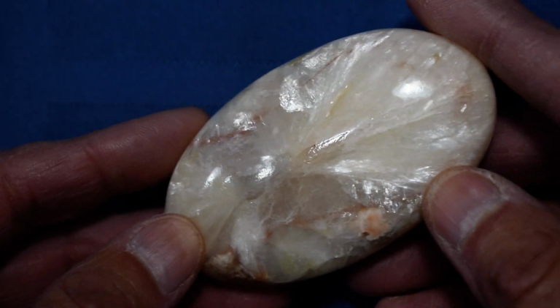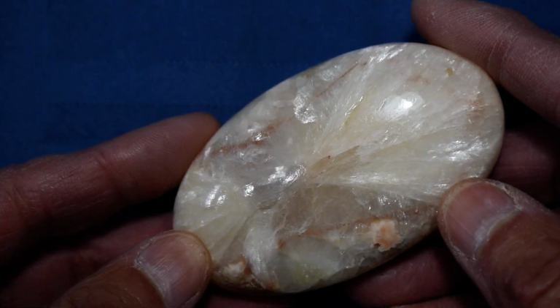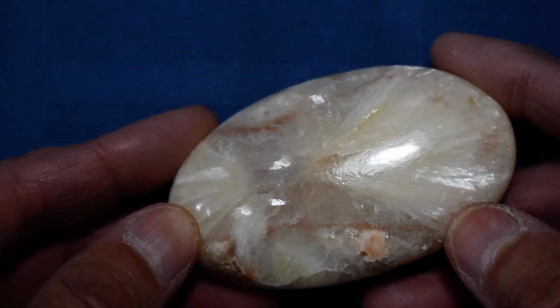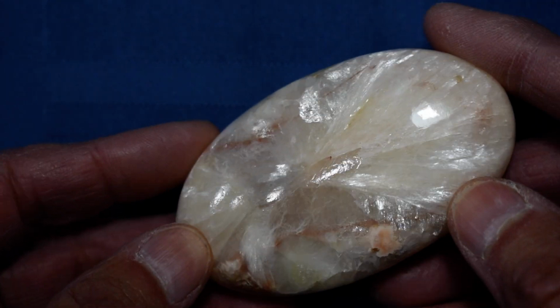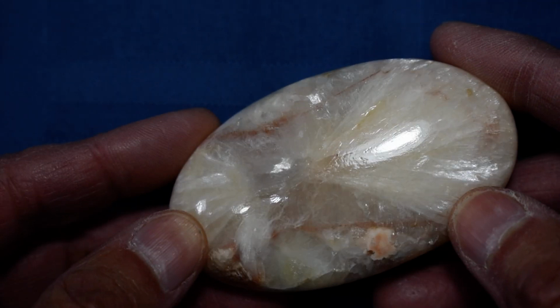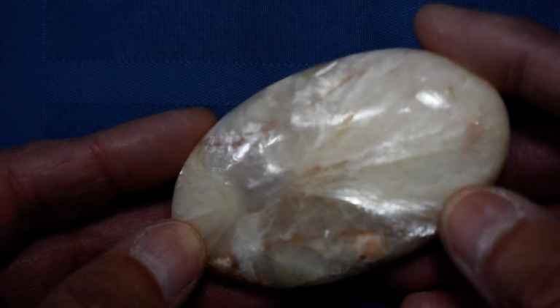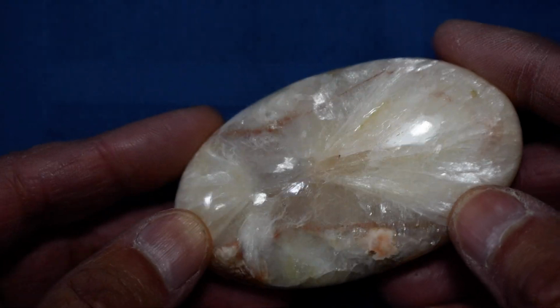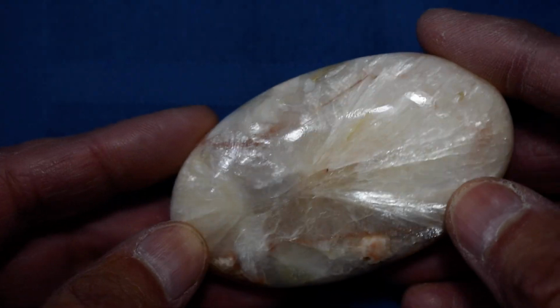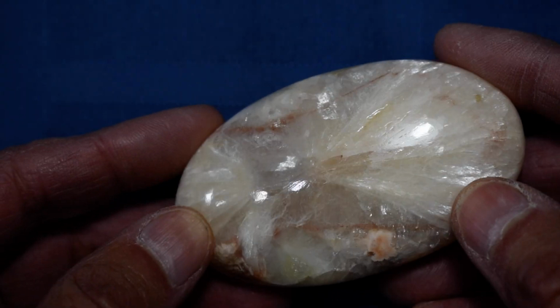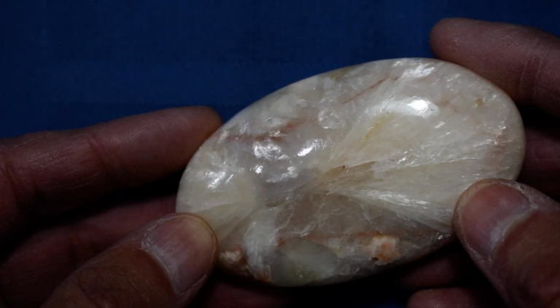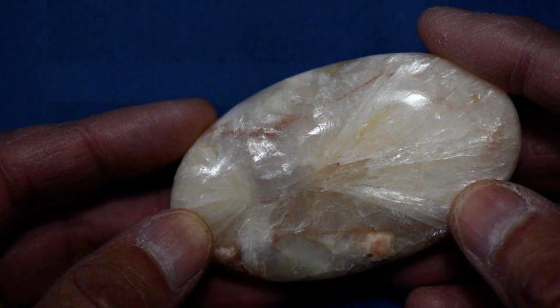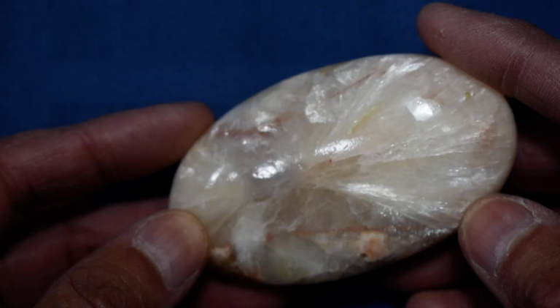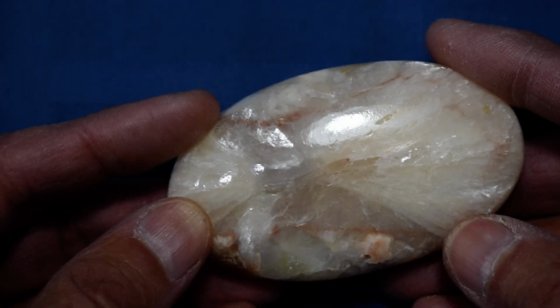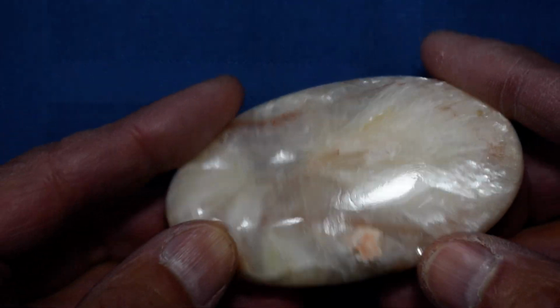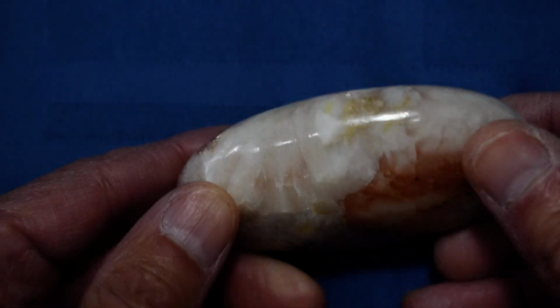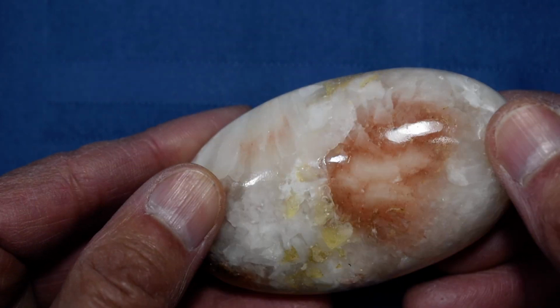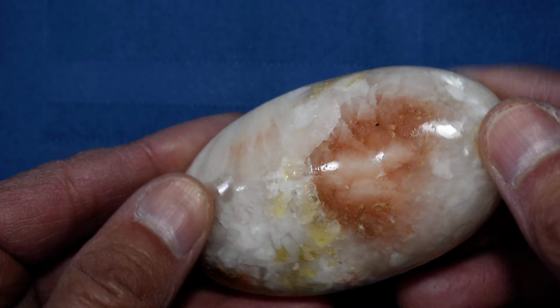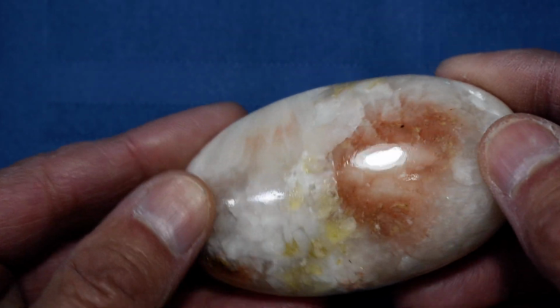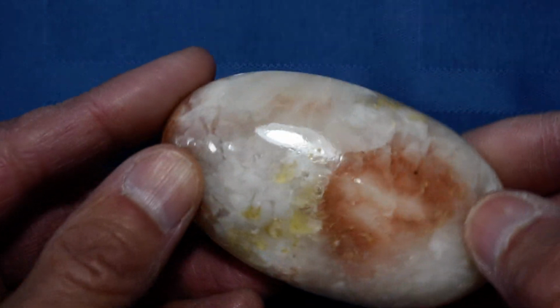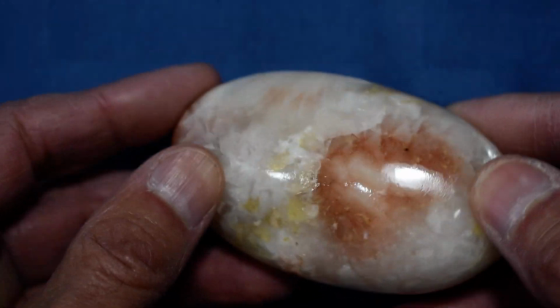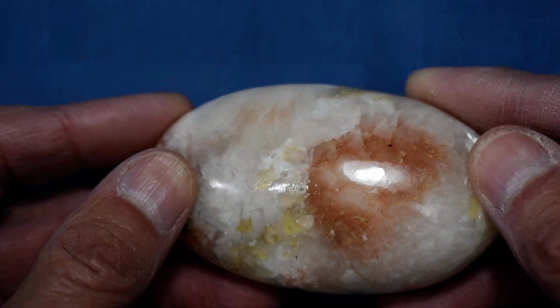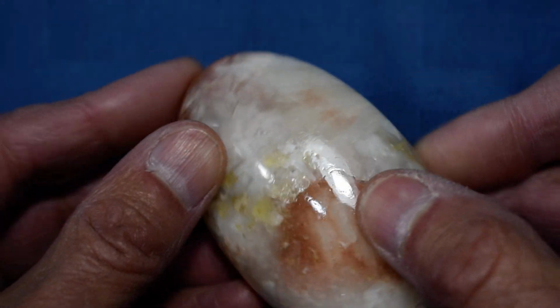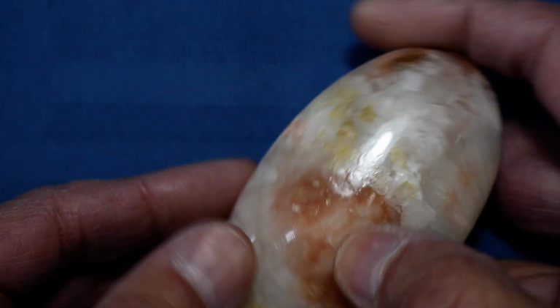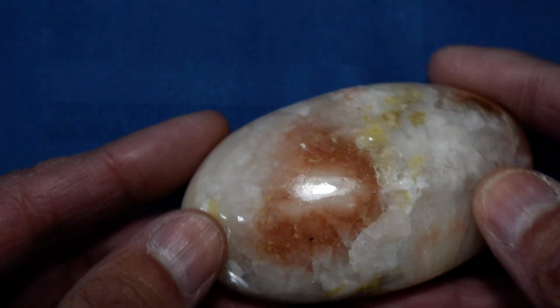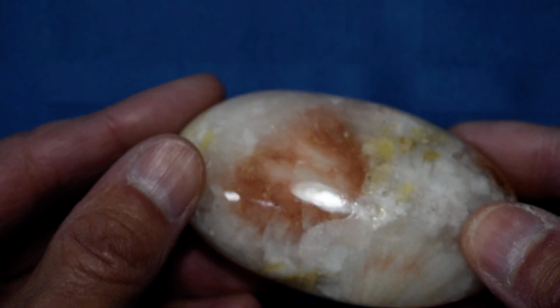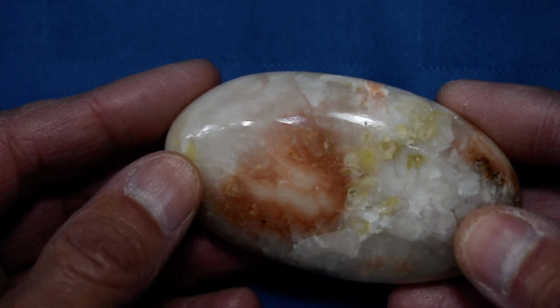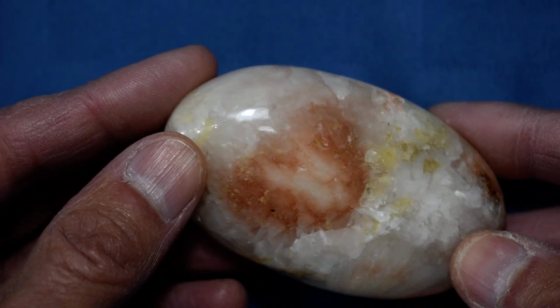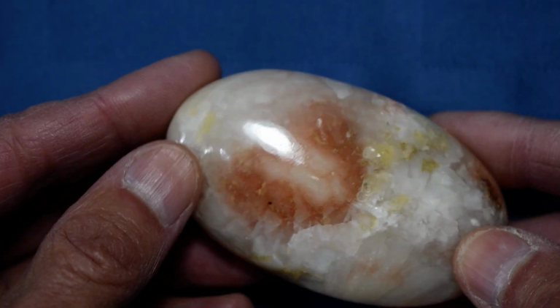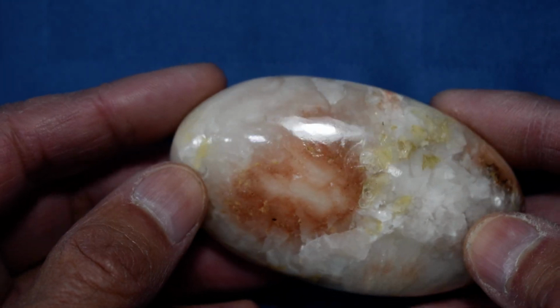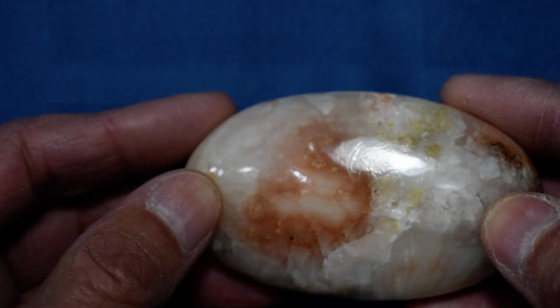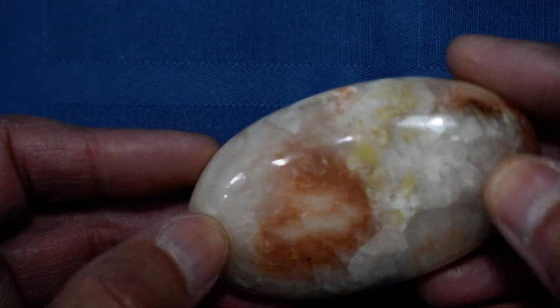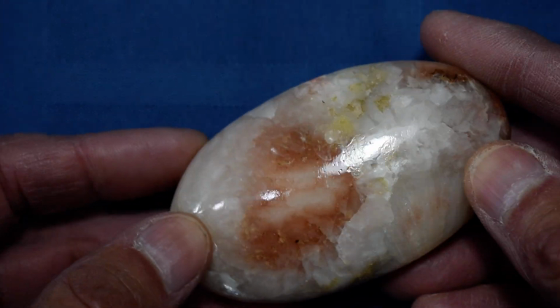So you have beautiful shimmering Stillbite, beautiful Hulandite inclusions, and then just a gorgeous Hulandite inclusion on this side of the stone. Just look at that — so pretty.